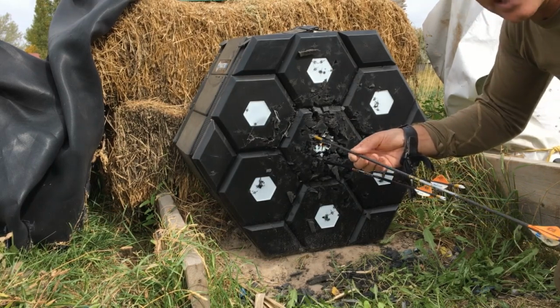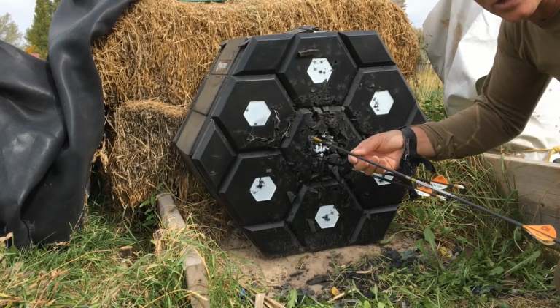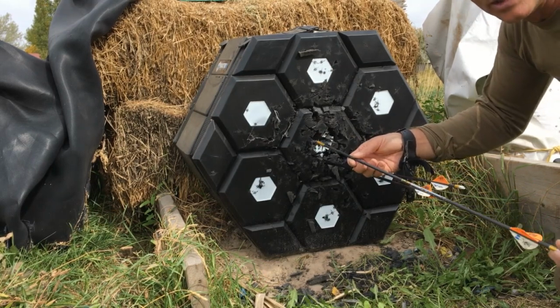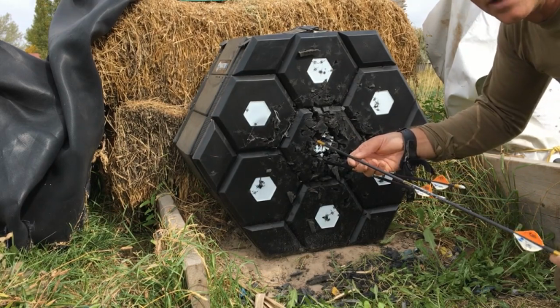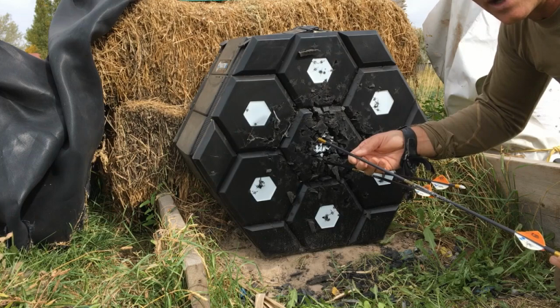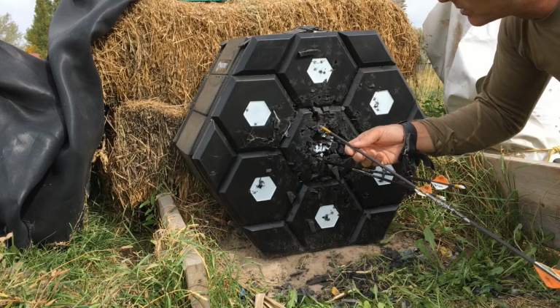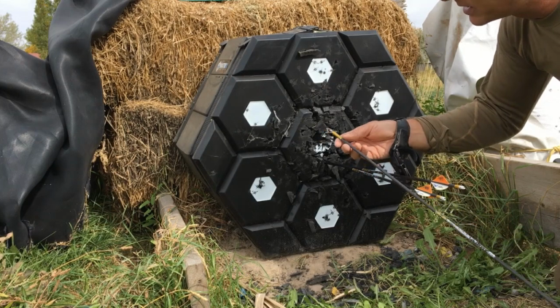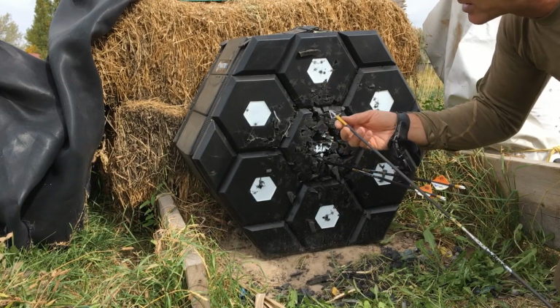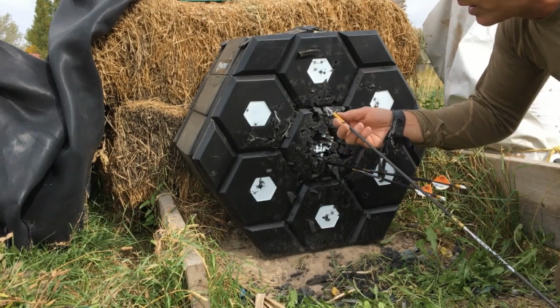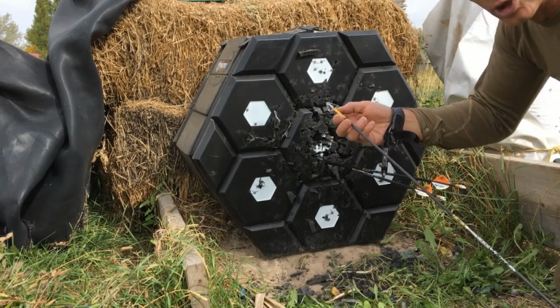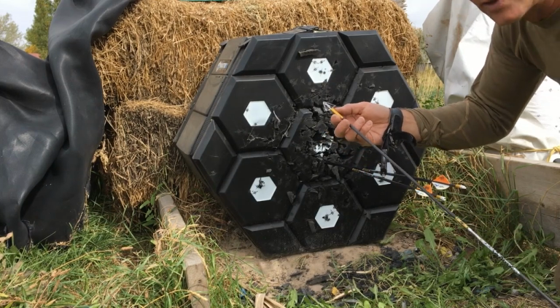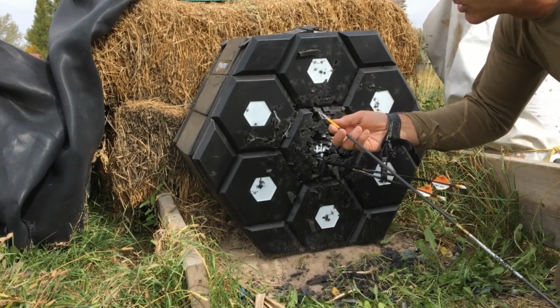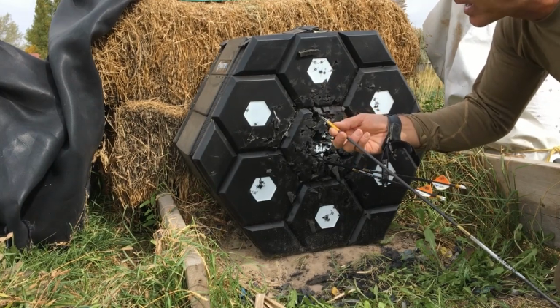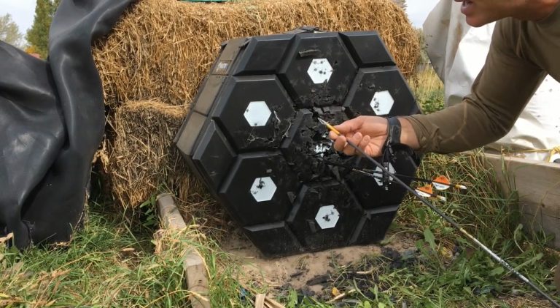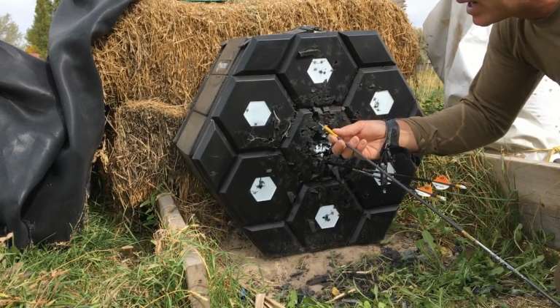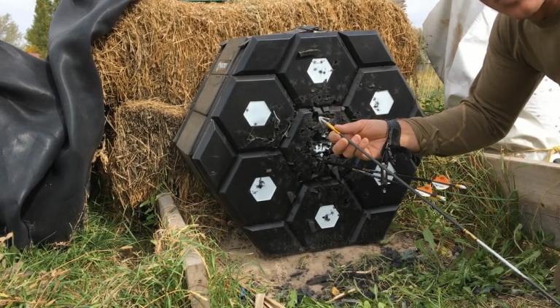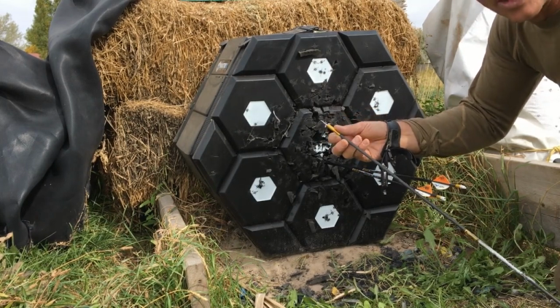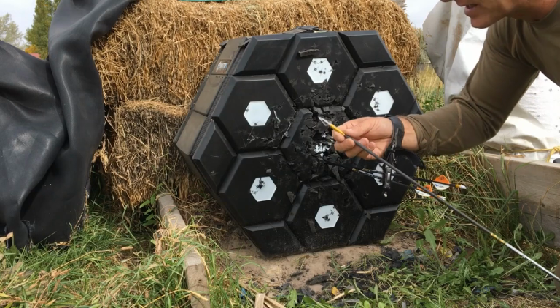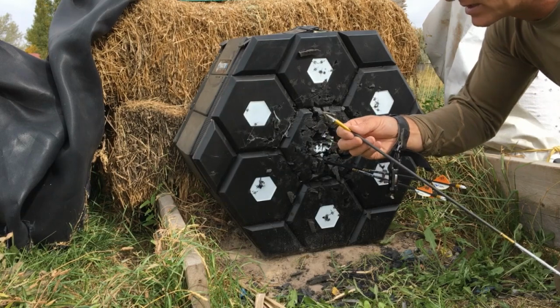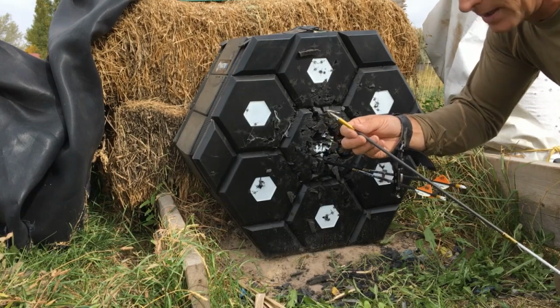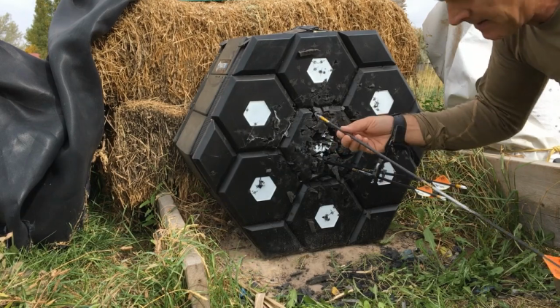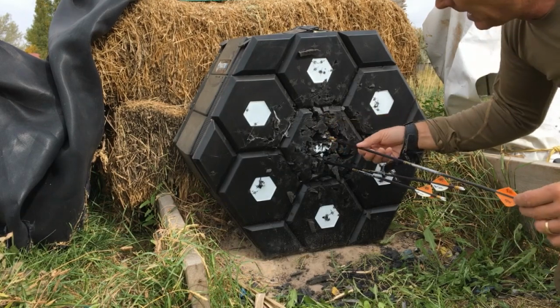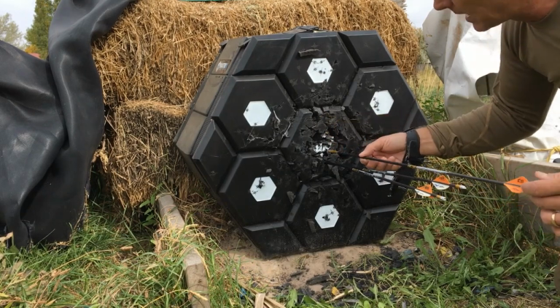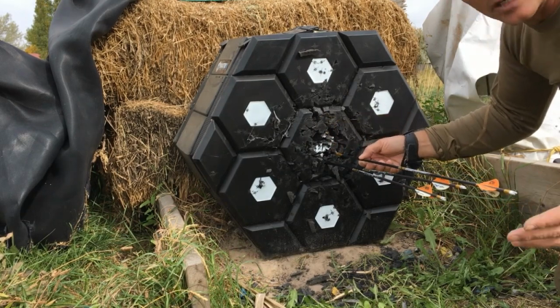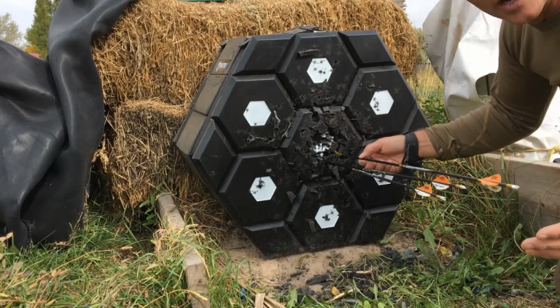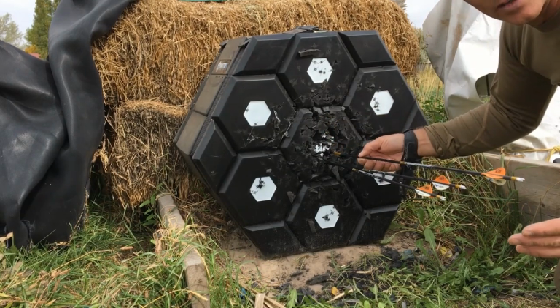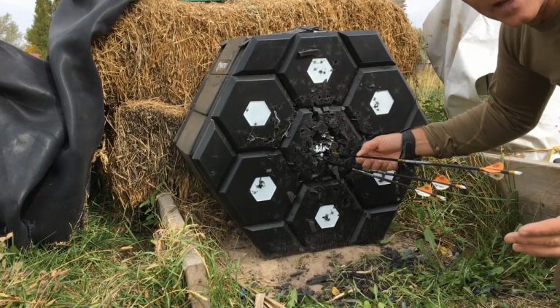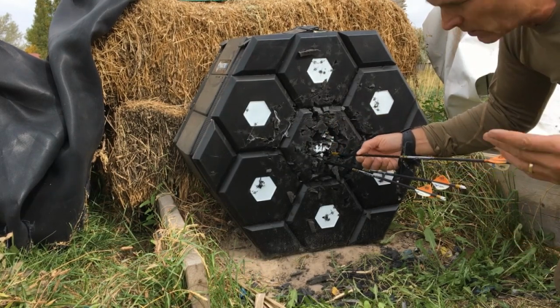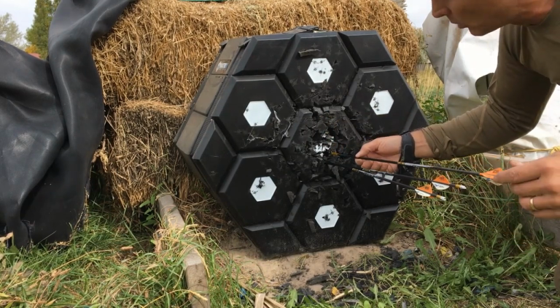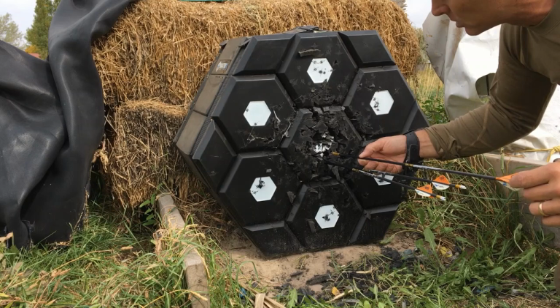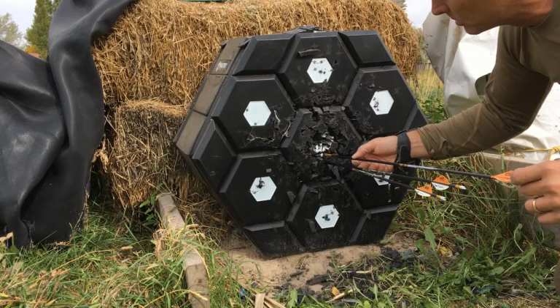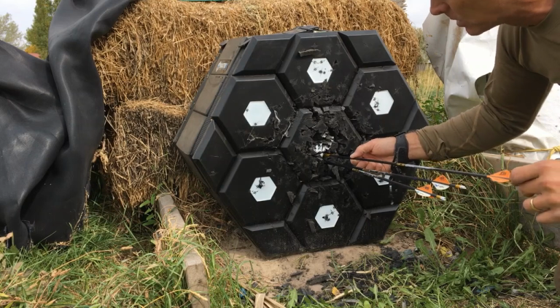For those of you that didn't follow the thread, that's a Gold Tip Kinetic Pierce Premium, 370 grains total including the 100-grain Iron Will broadhead — that's the vented broadhead. Some guys are shooting heavier arrows than that so they're going to get more penetration.